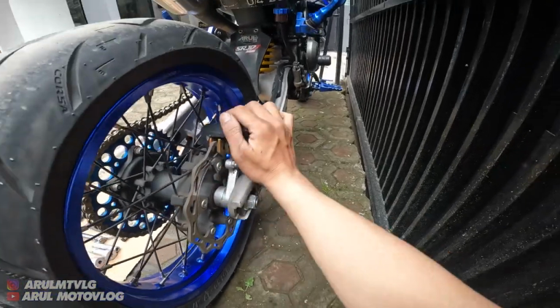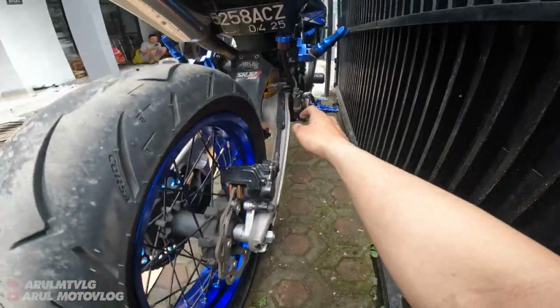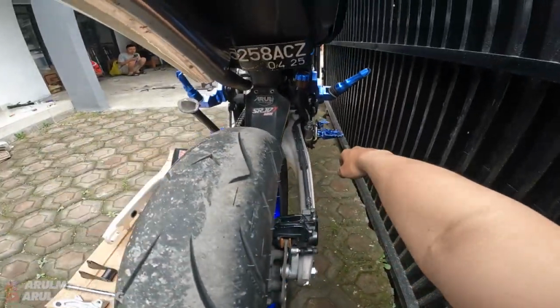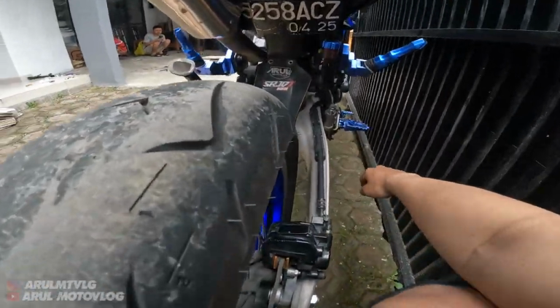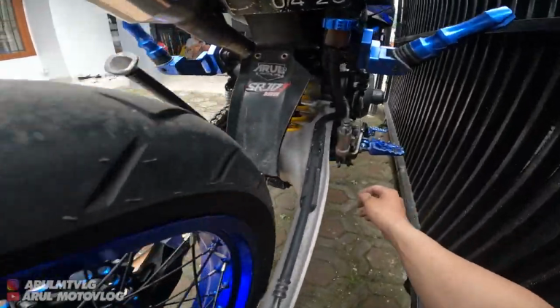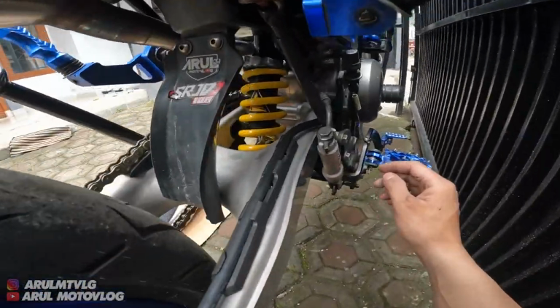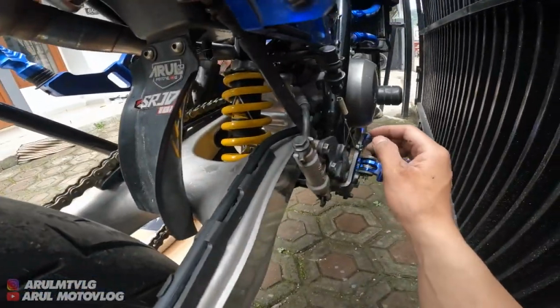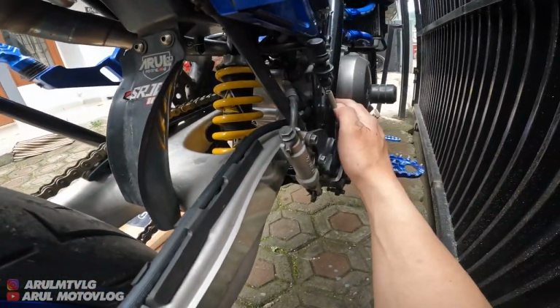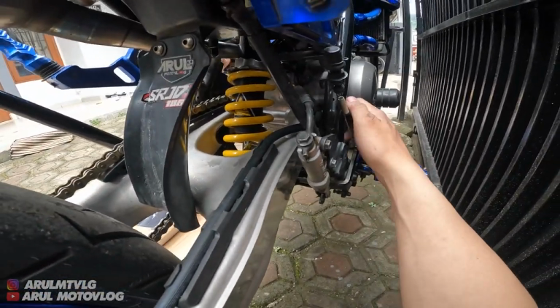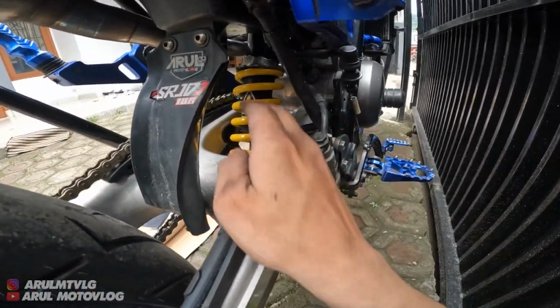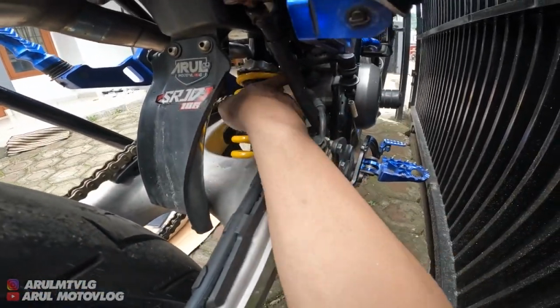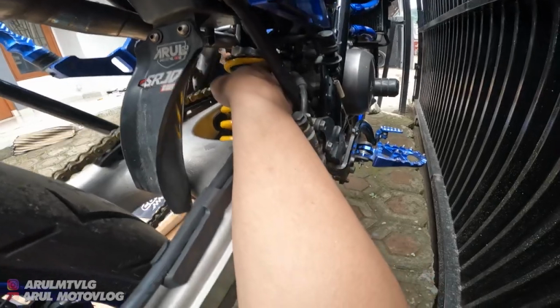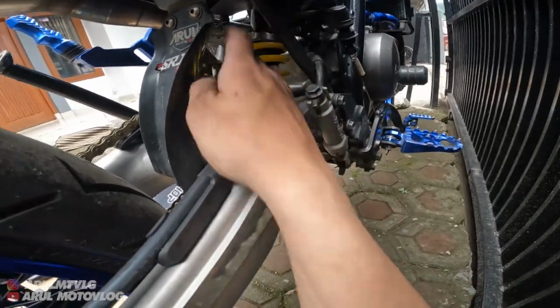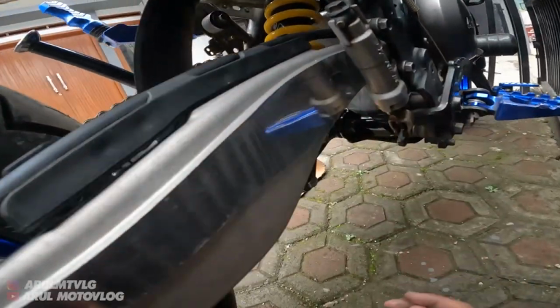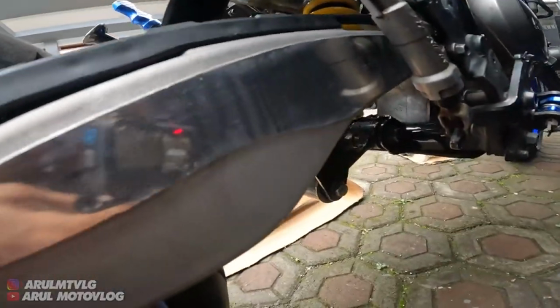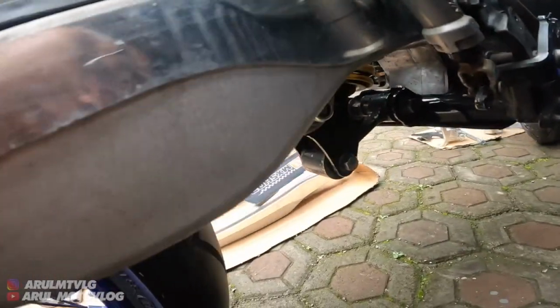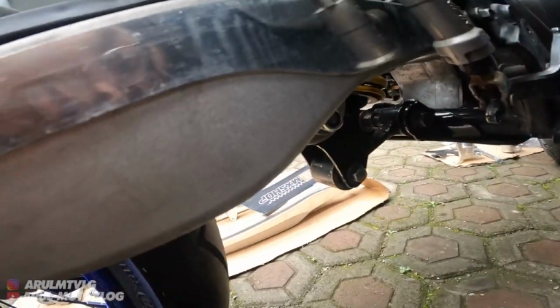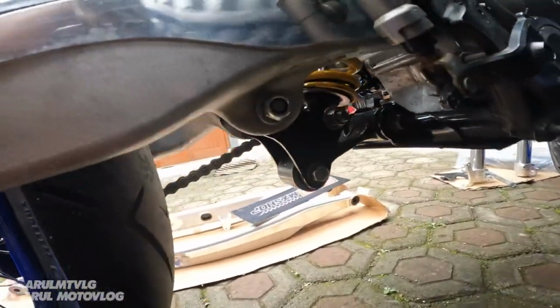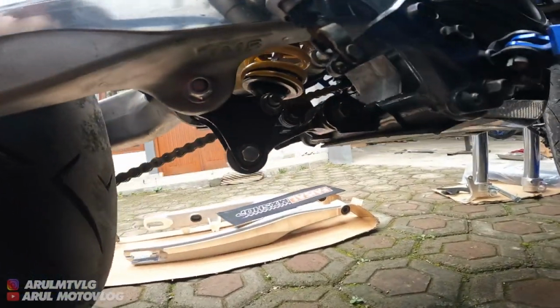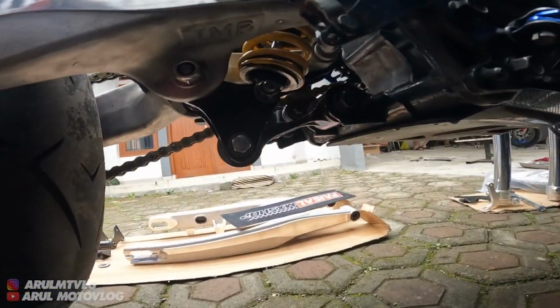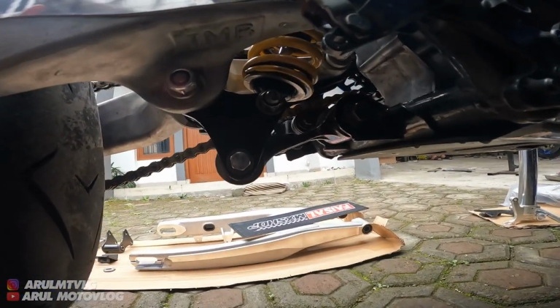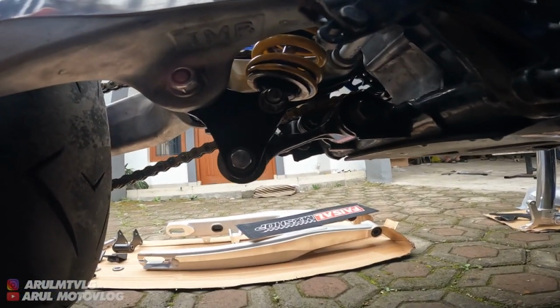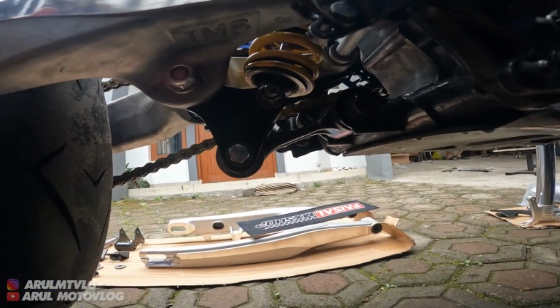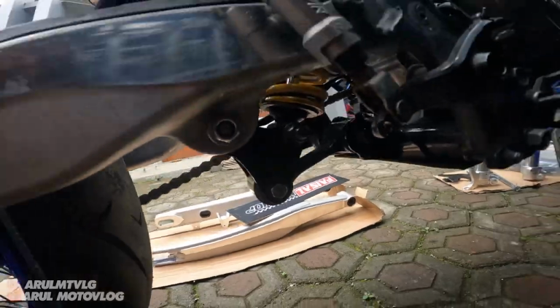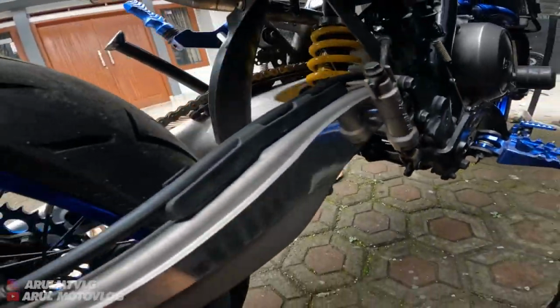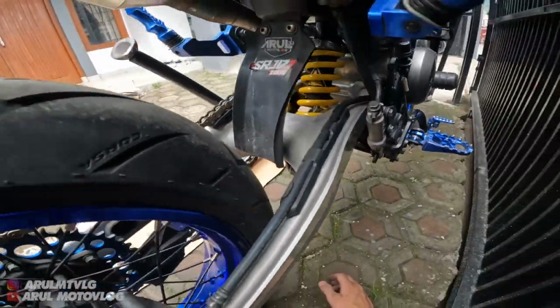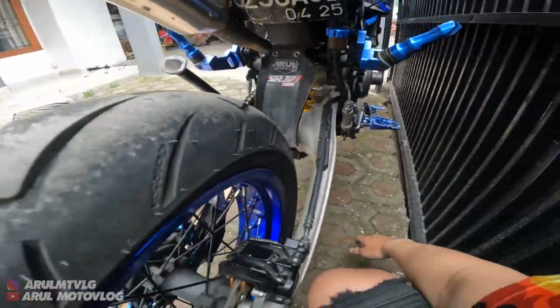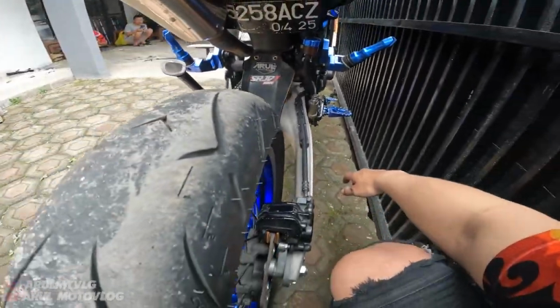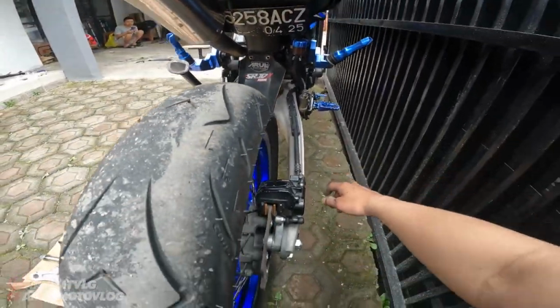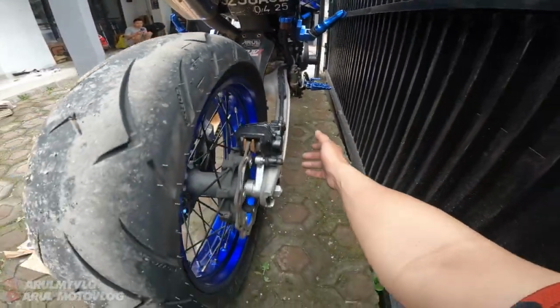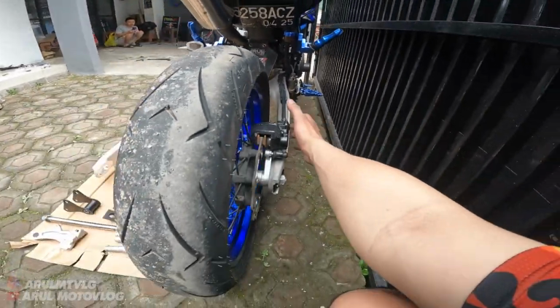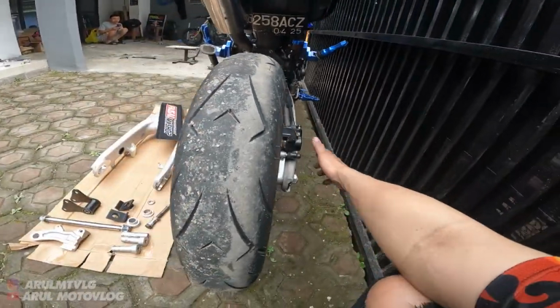Bagian depan juga sudah lengkap. Ini untuk unit track-nya. Jadi udah paket tinggal pasang.